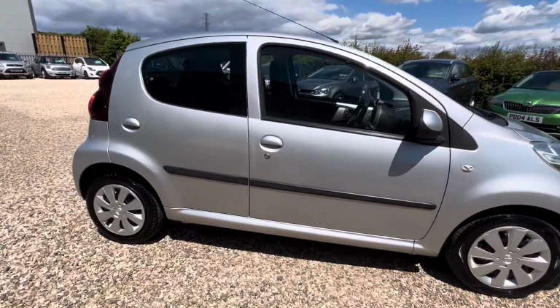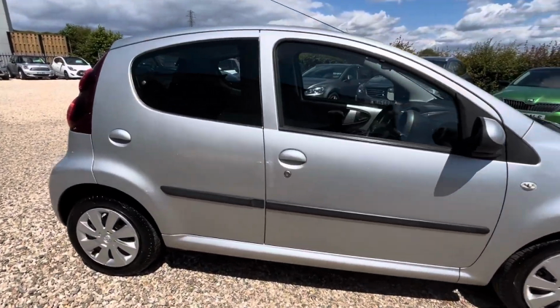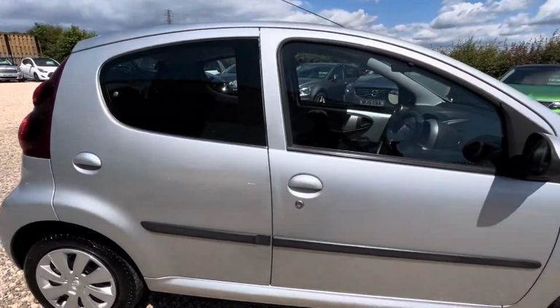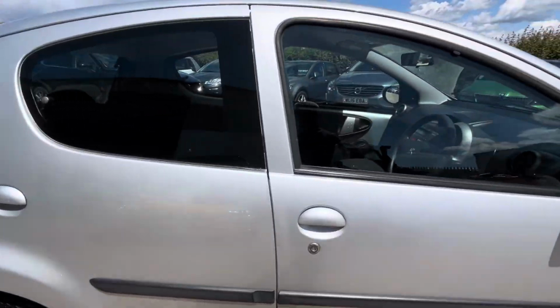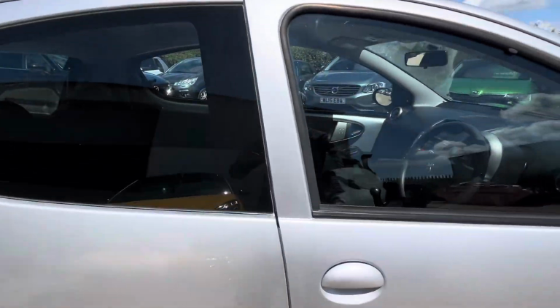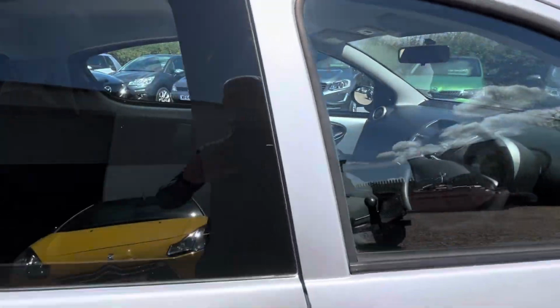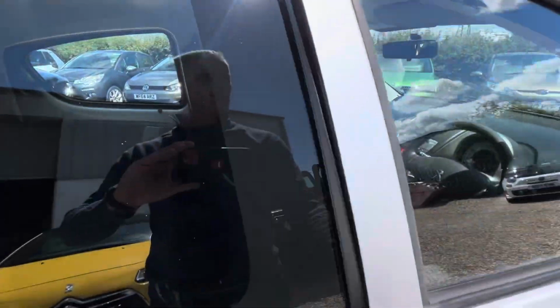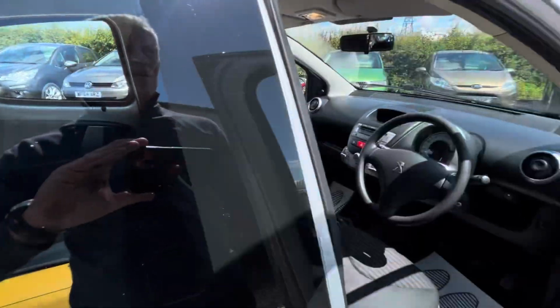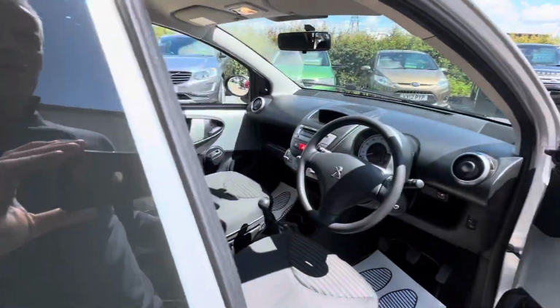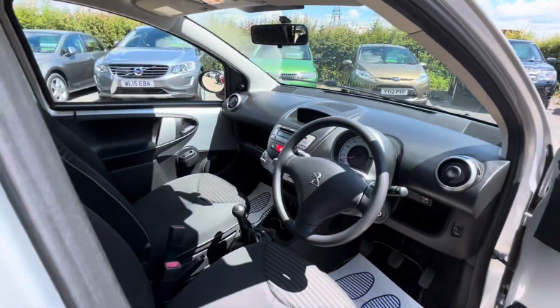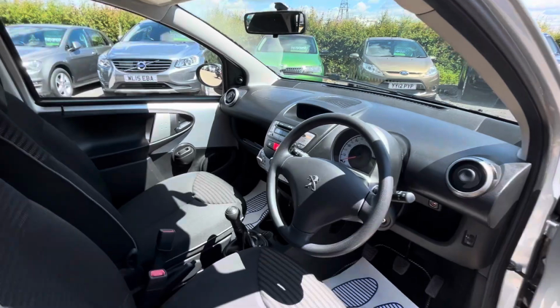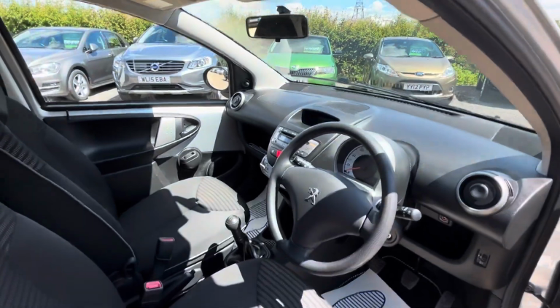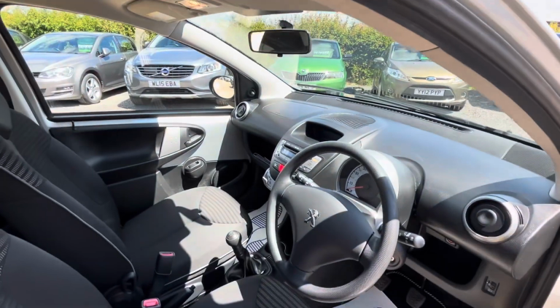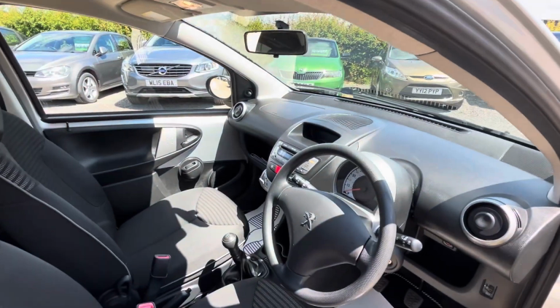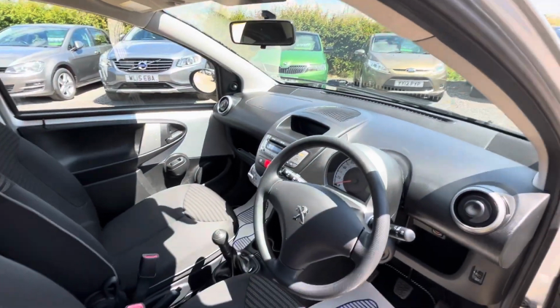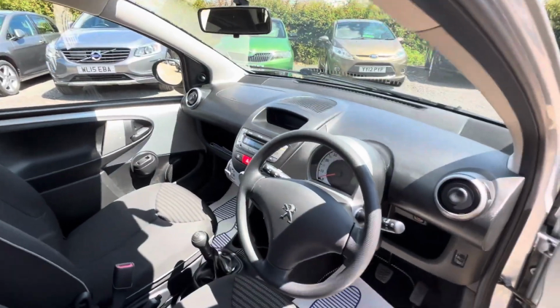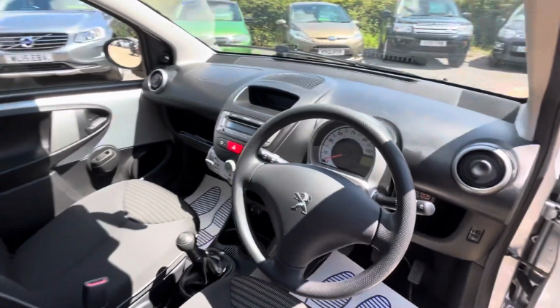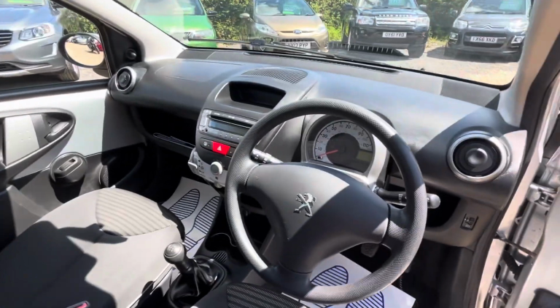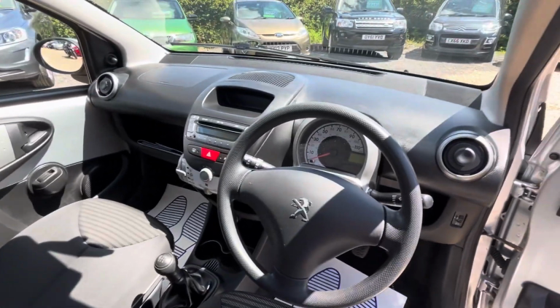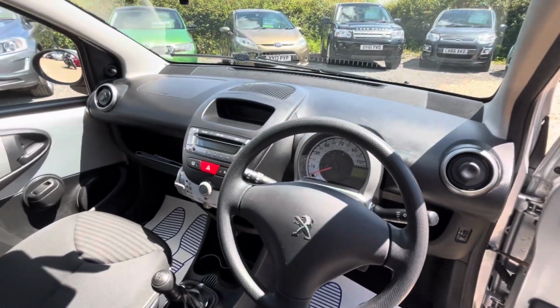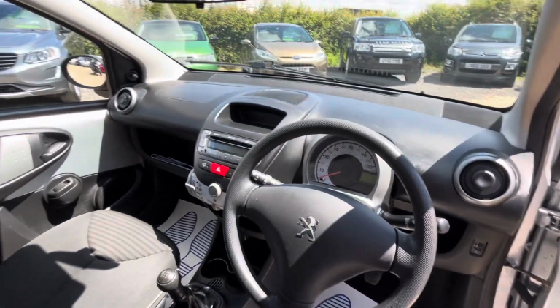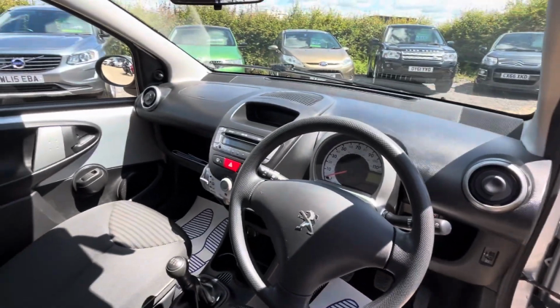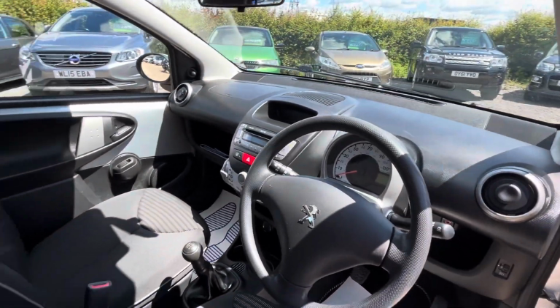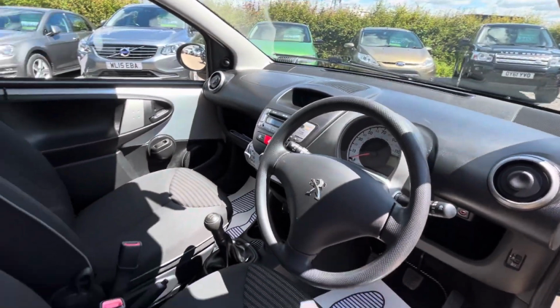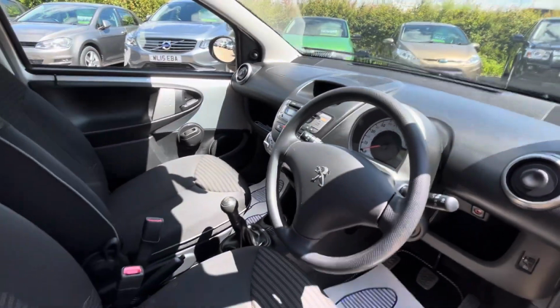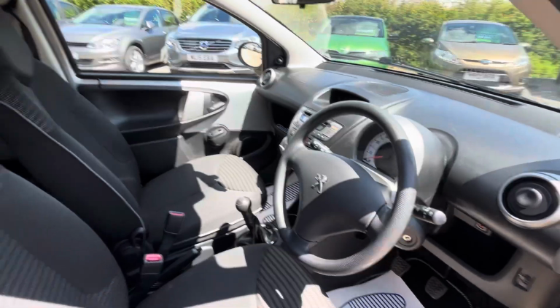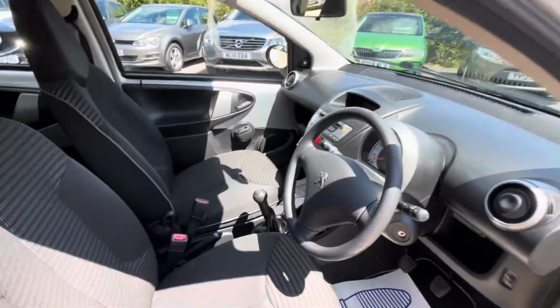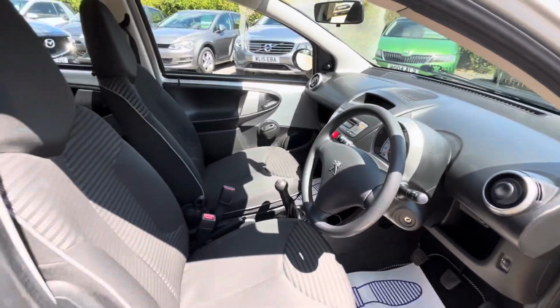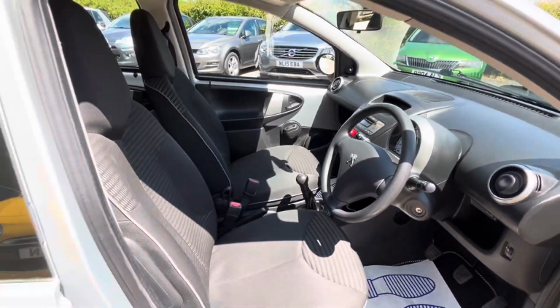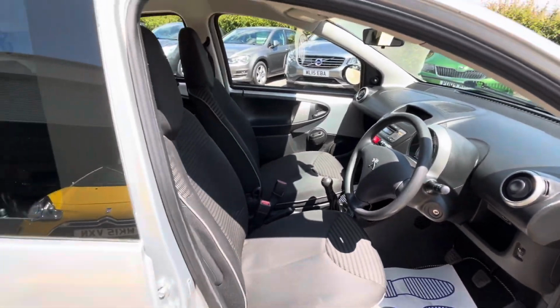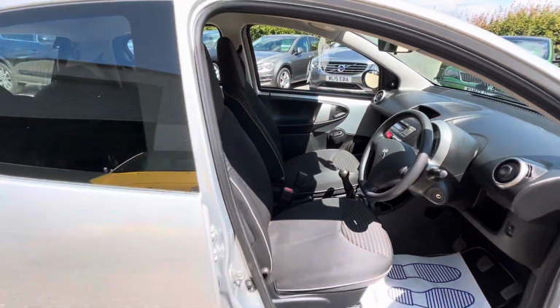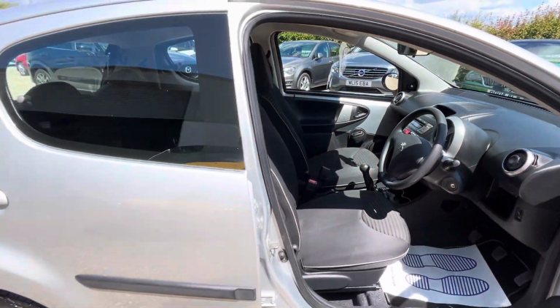It has got the air conditioning, stereo with the auxiliary facility, electric windows, various bits and pieces. Nice cold air conditioning.